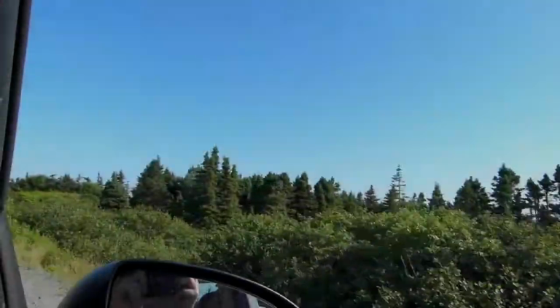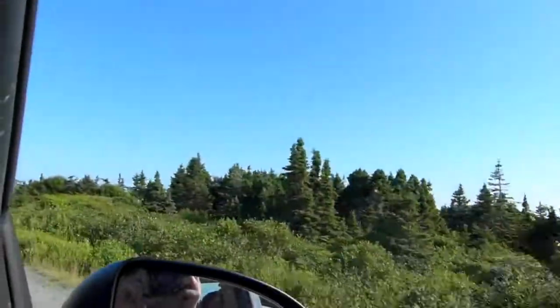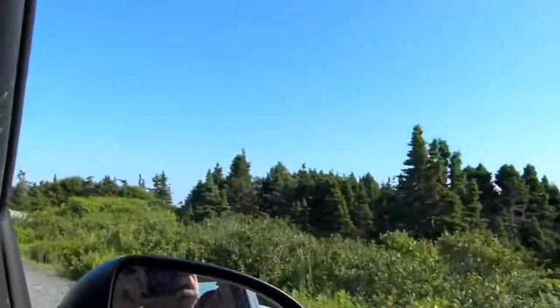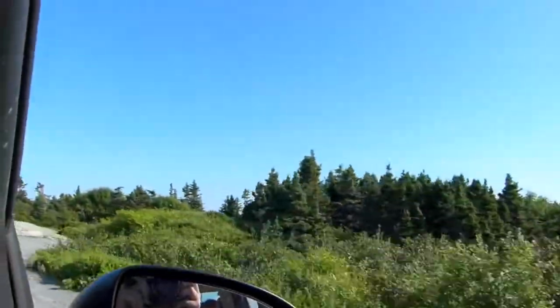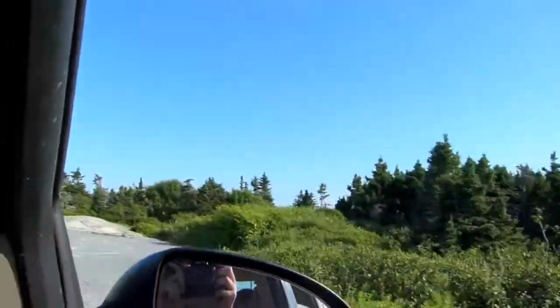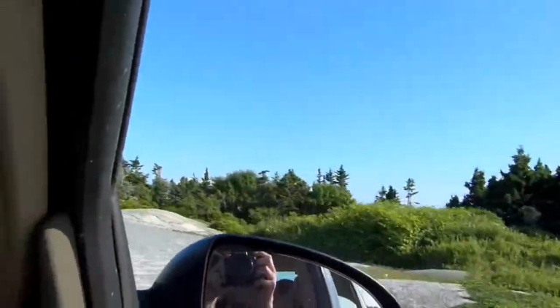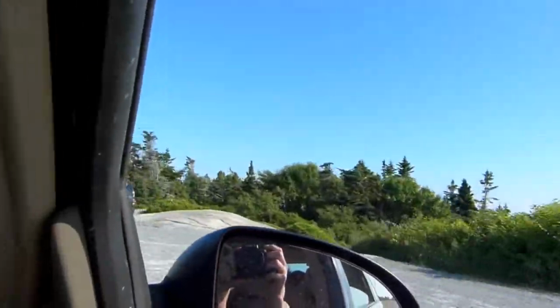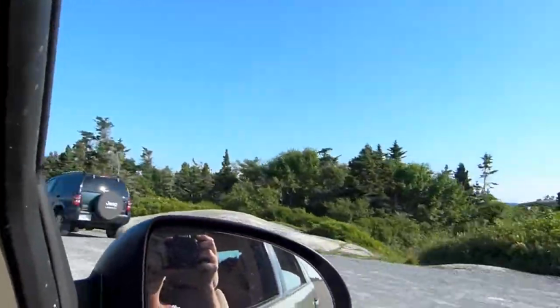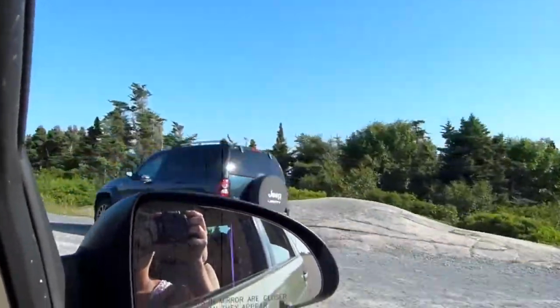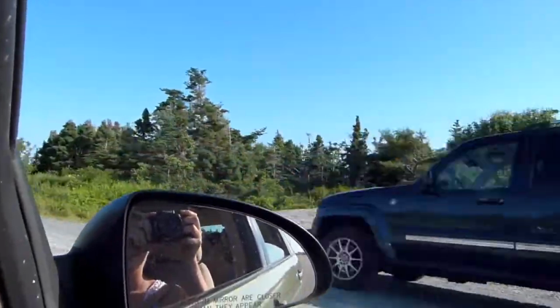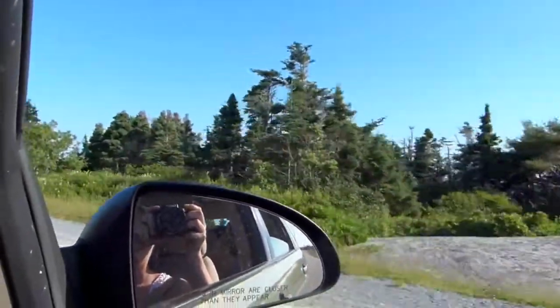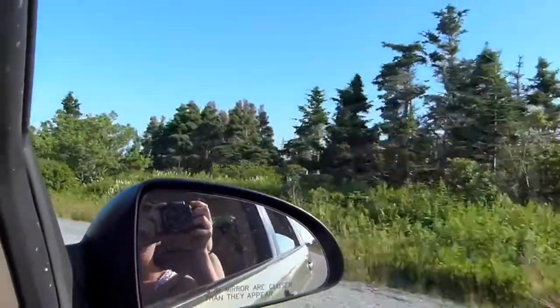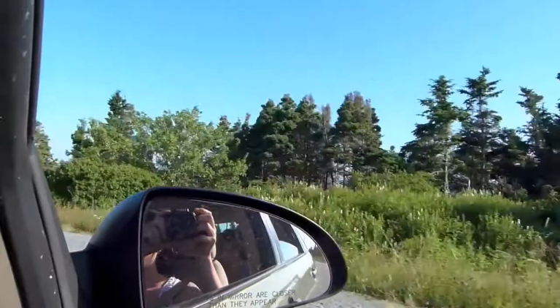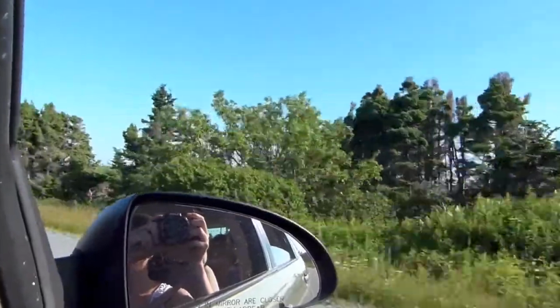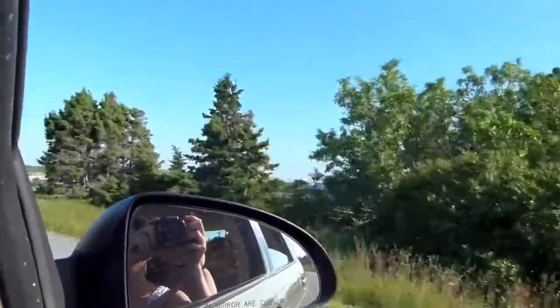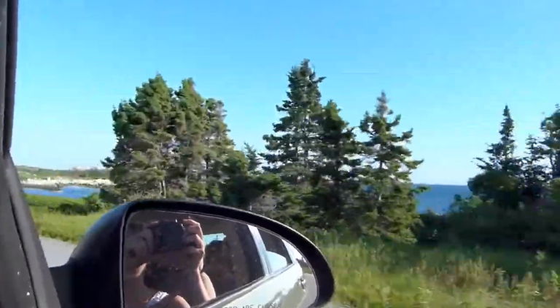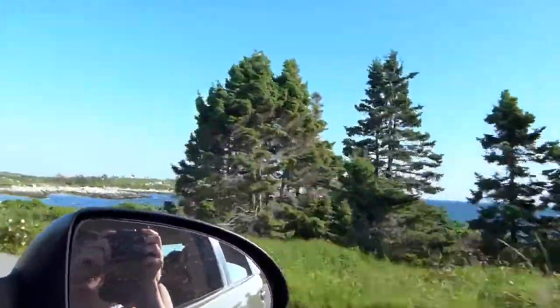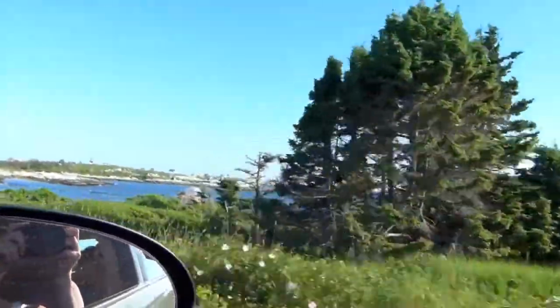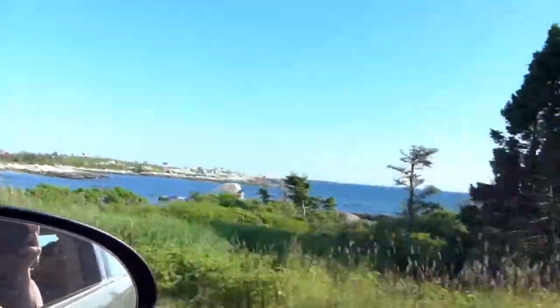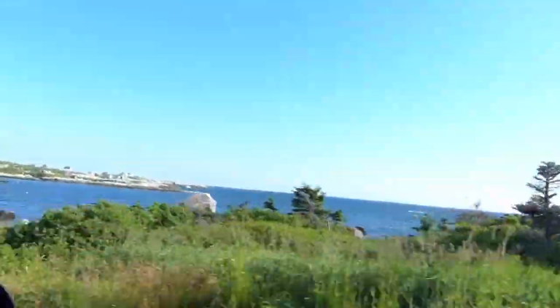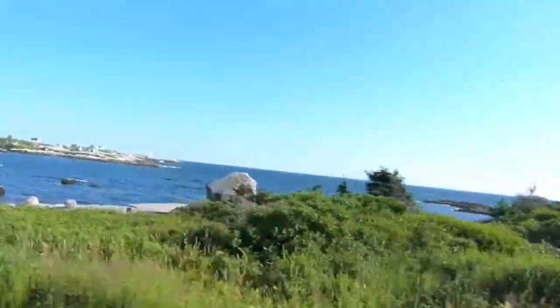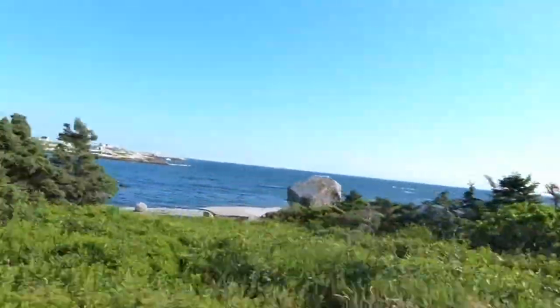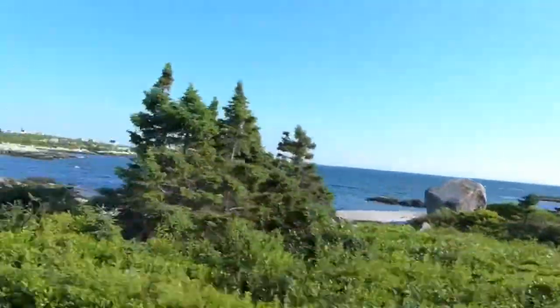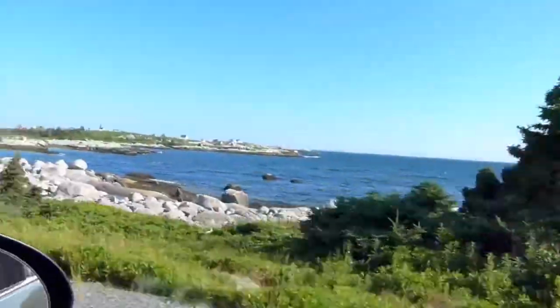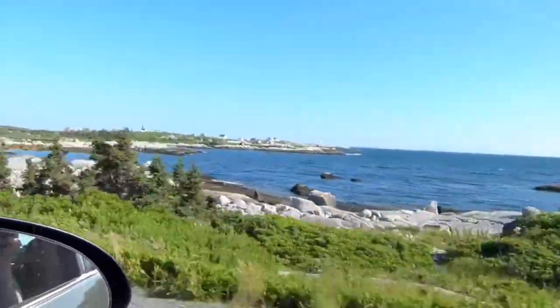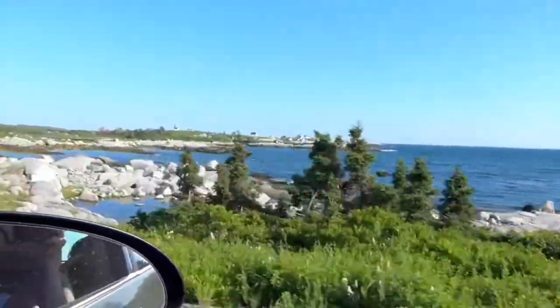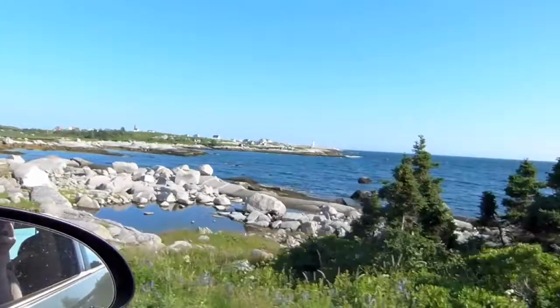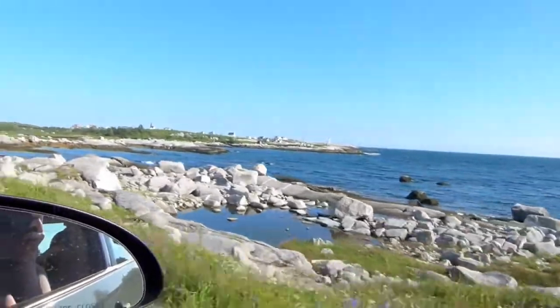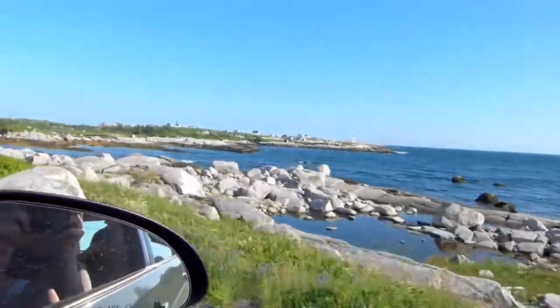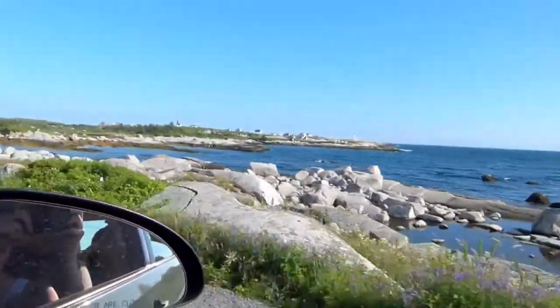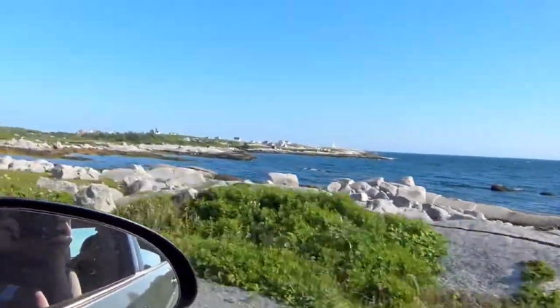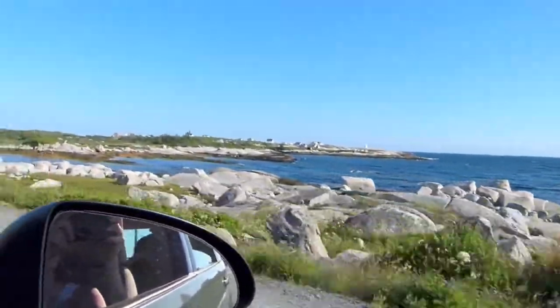Check out this area here. This is the Peggy's Cove area. It's really cheesy — they're all rocks. Peggy's Cove, isn't it beautiful?